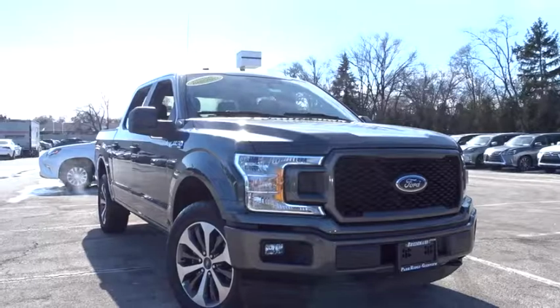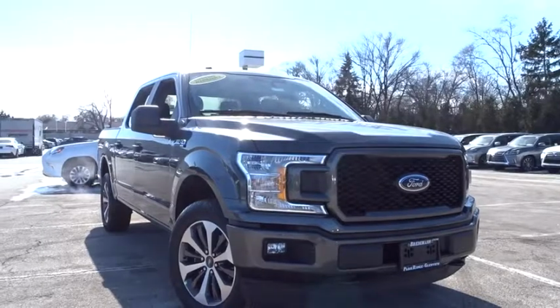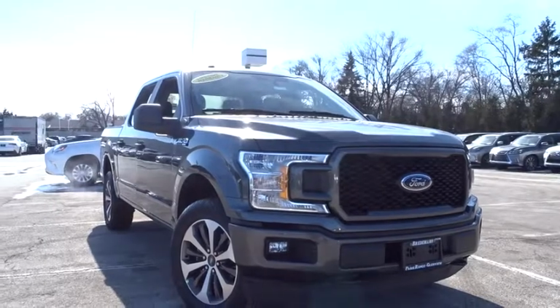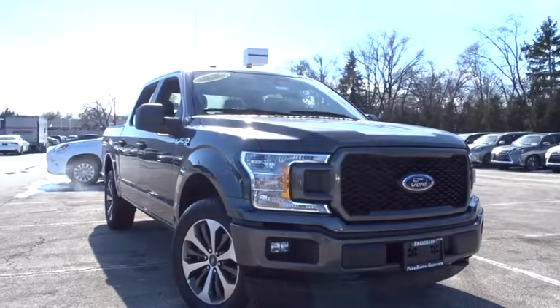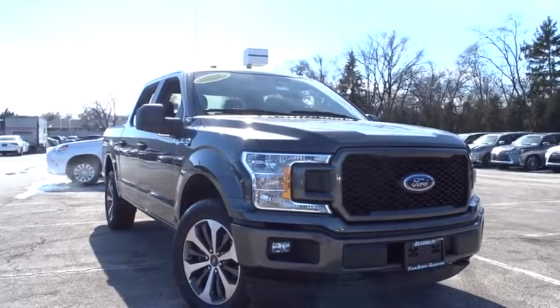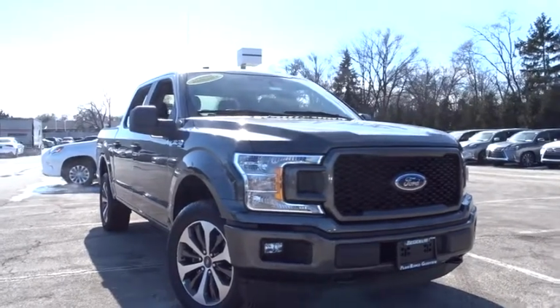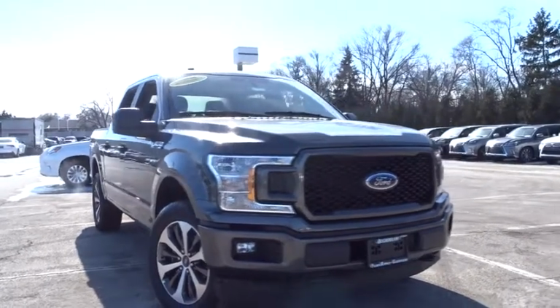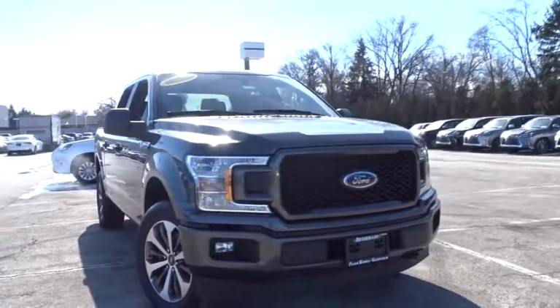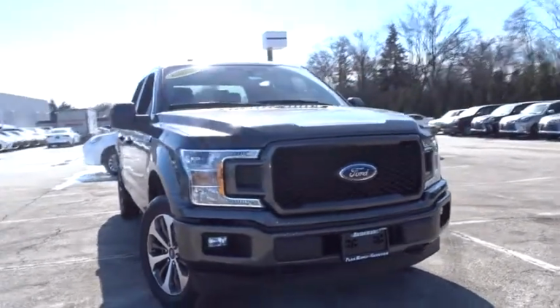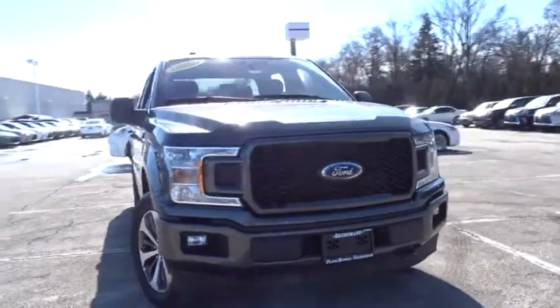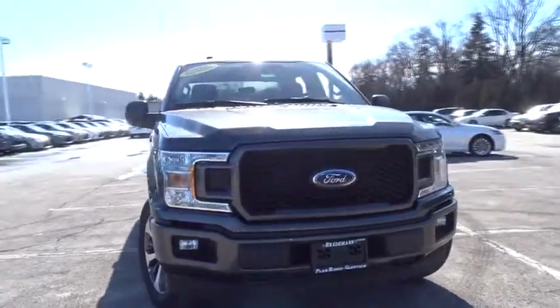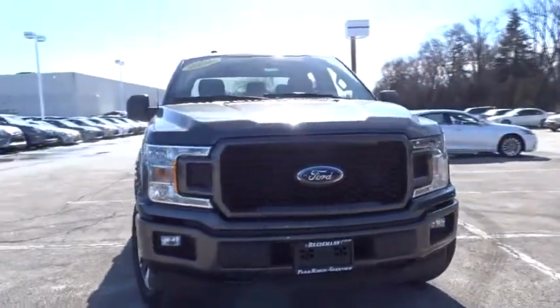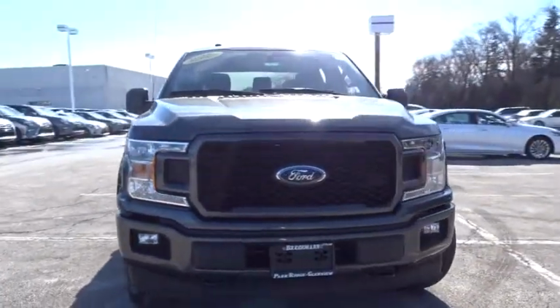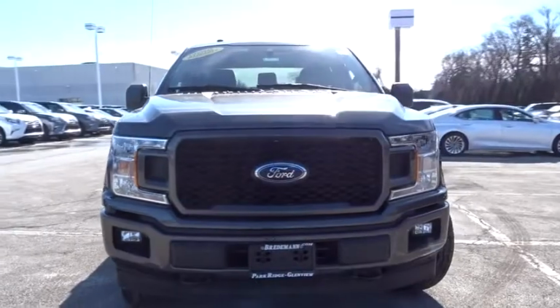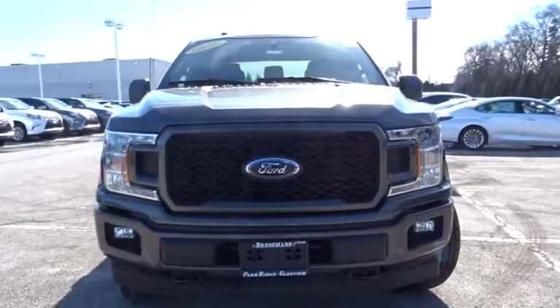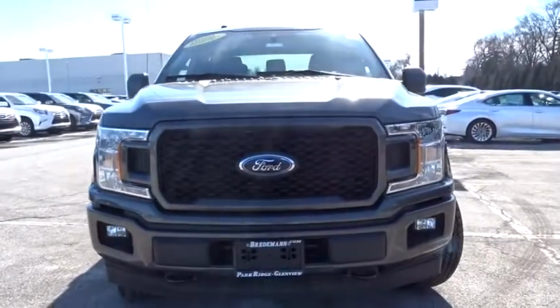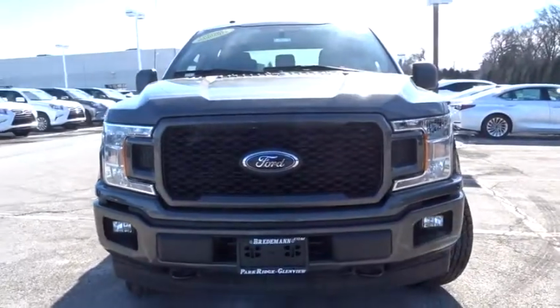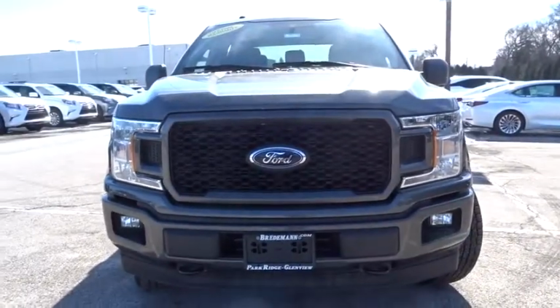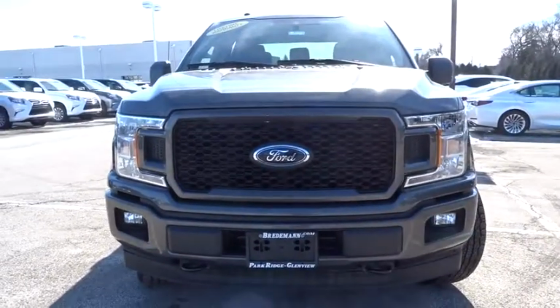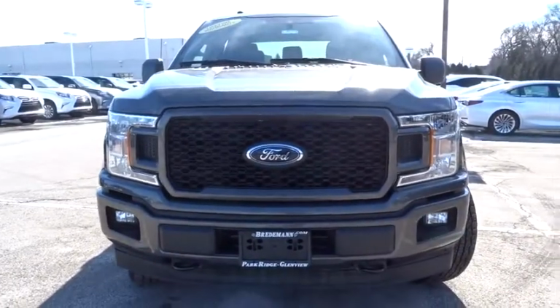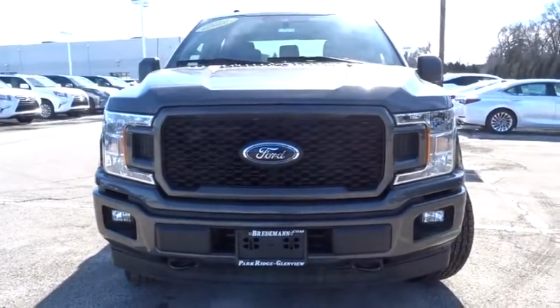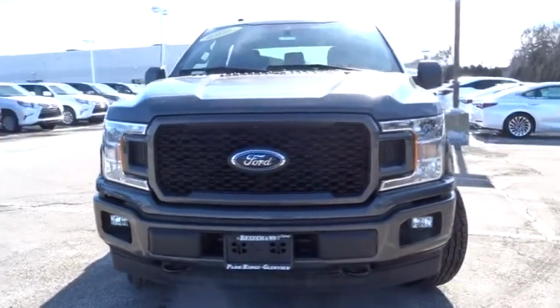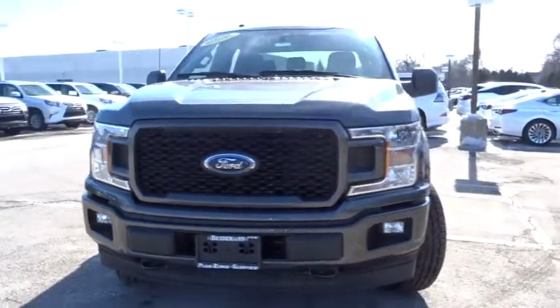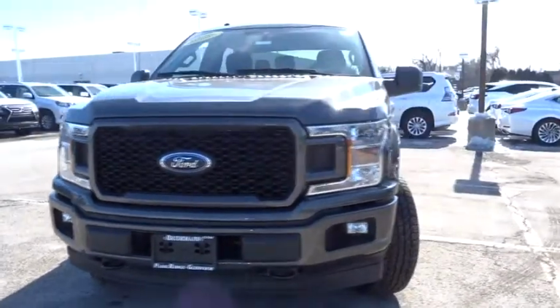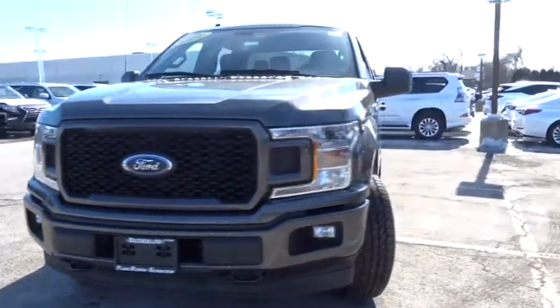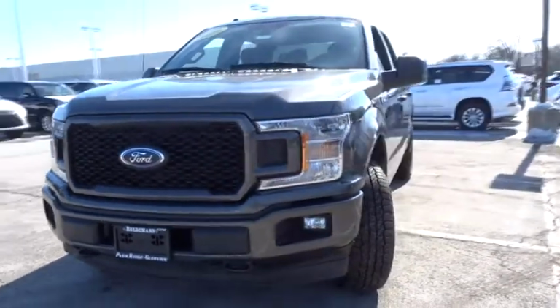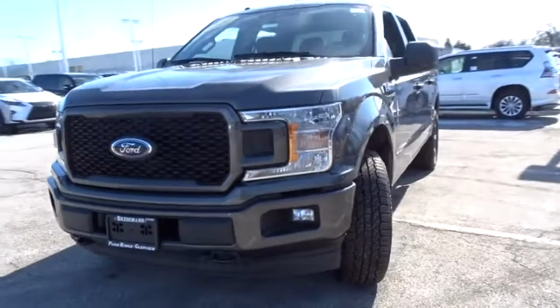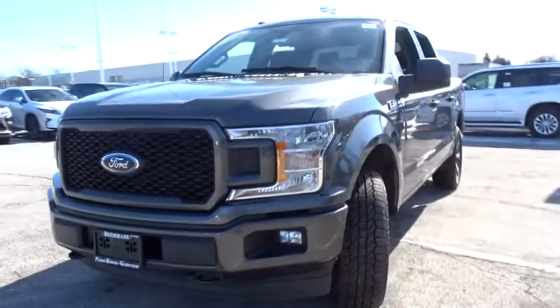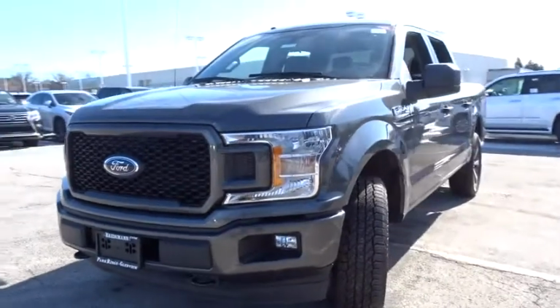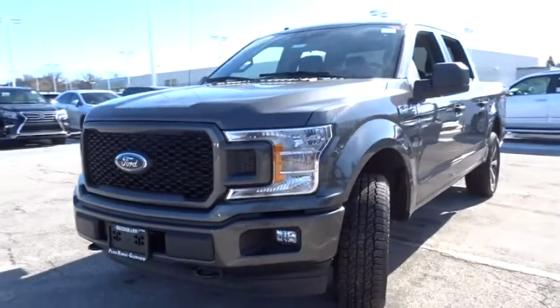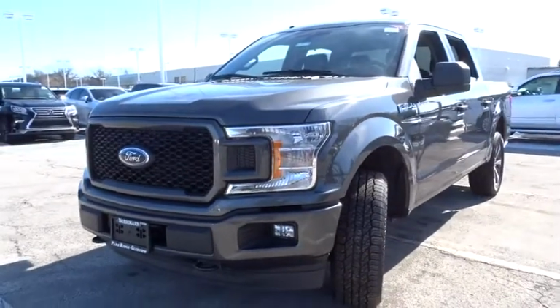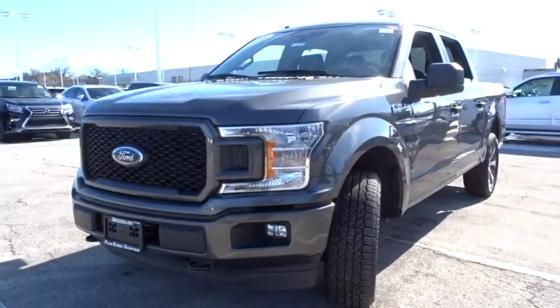2019 Ford F-150. A Ford F-150 knows how to handle any situation. It's built to follow orders — no whining. Here are some of this vehicle's great options.